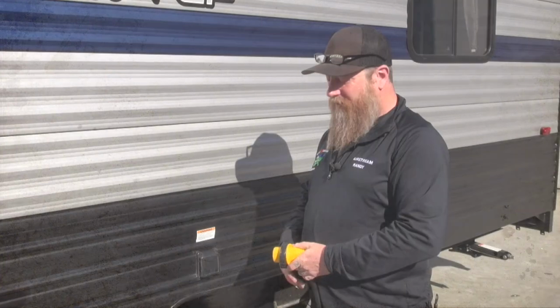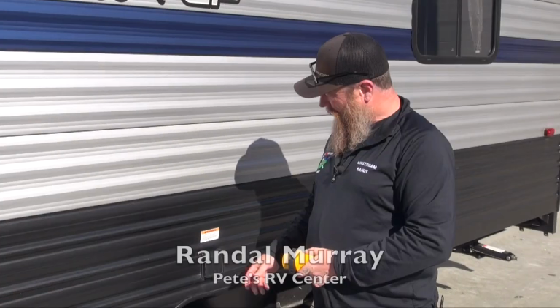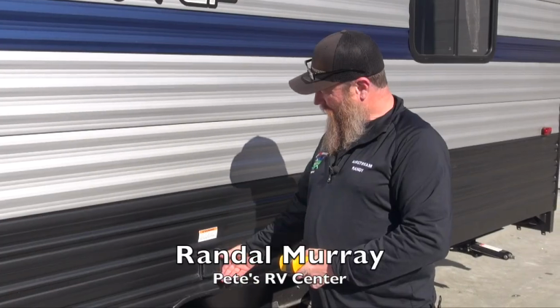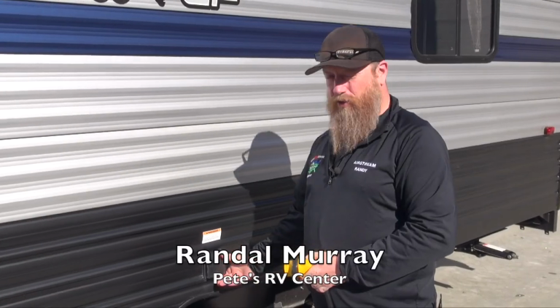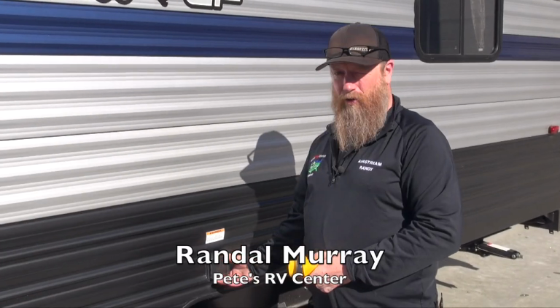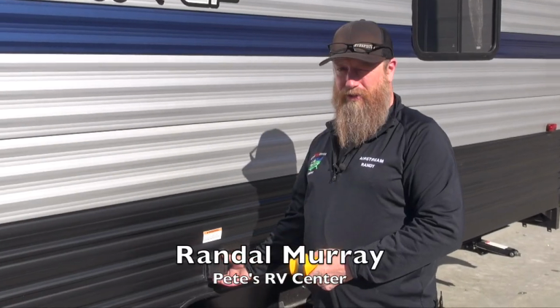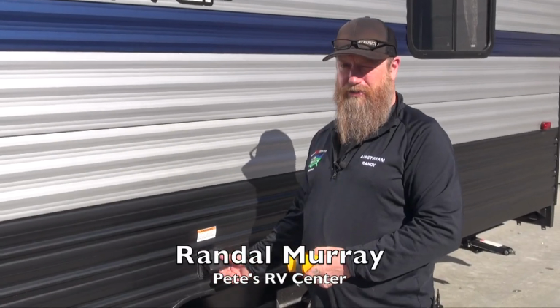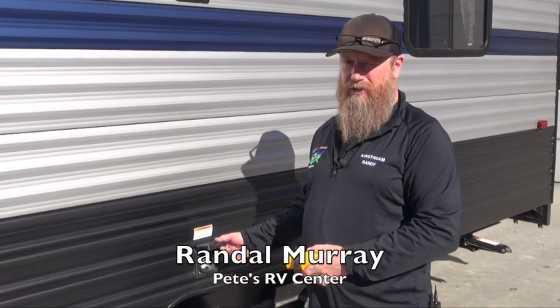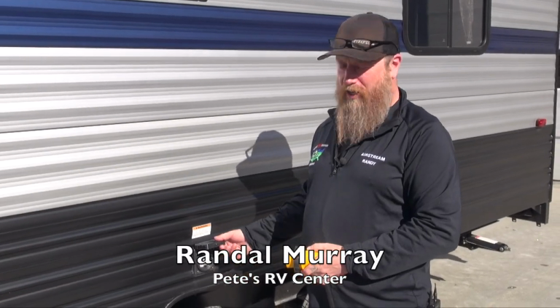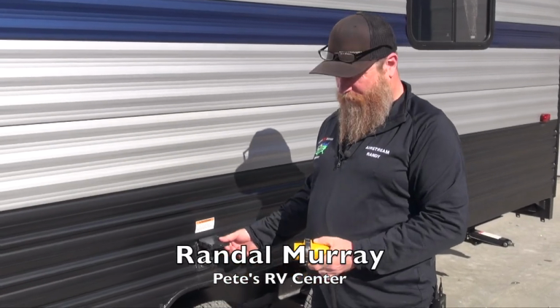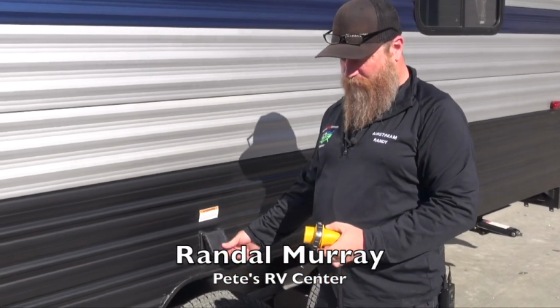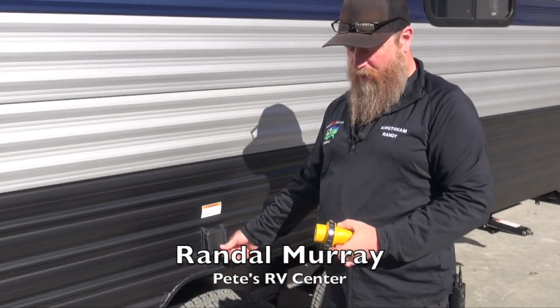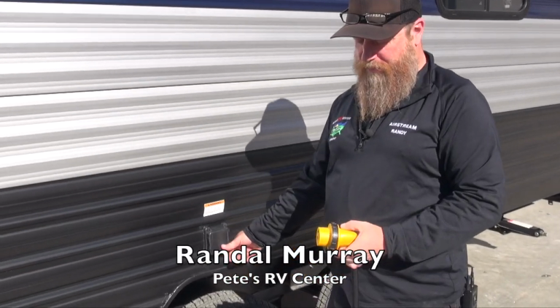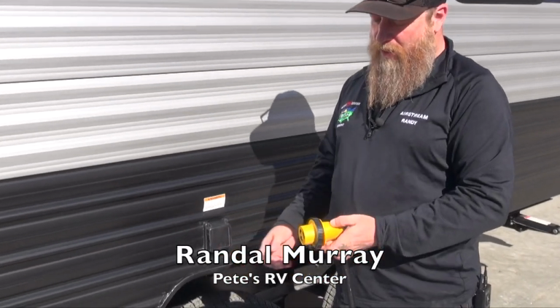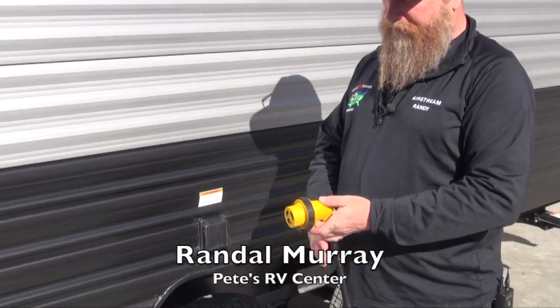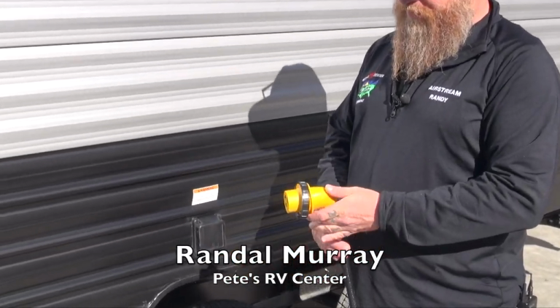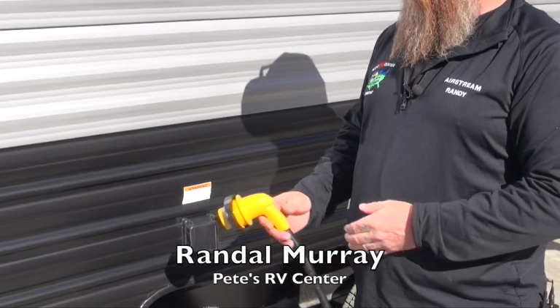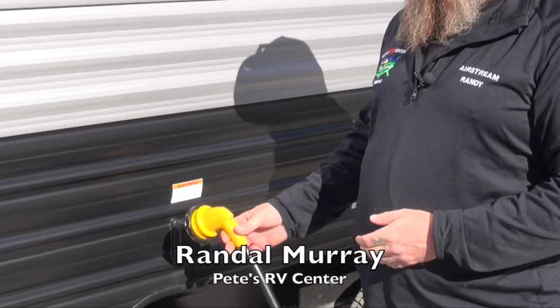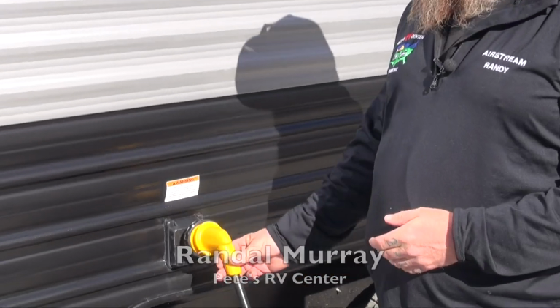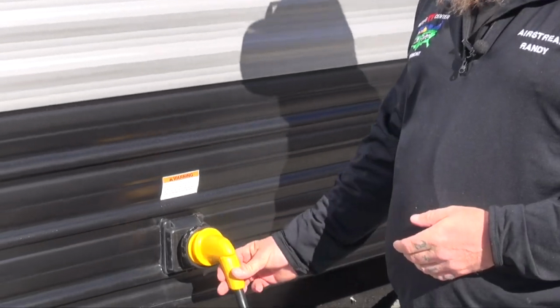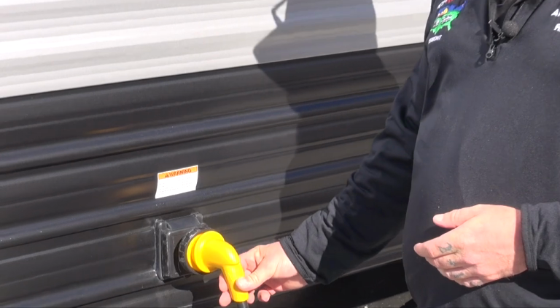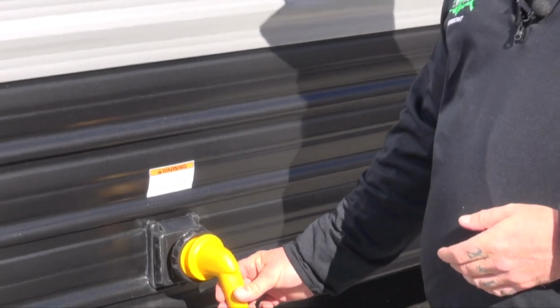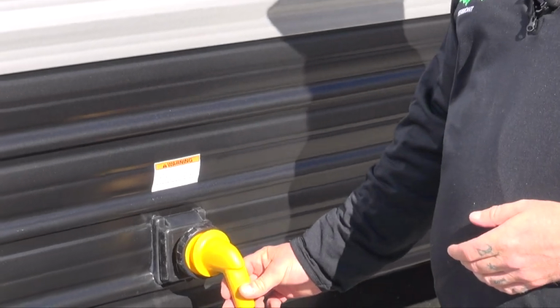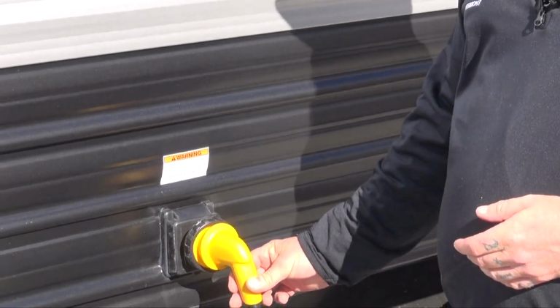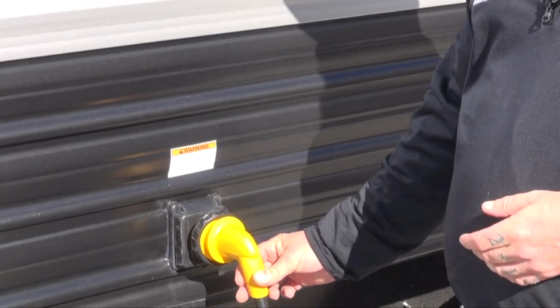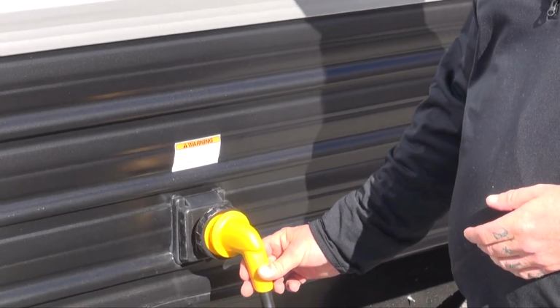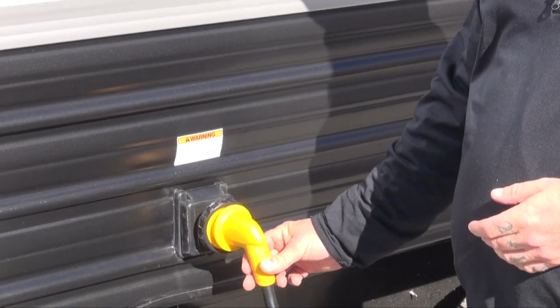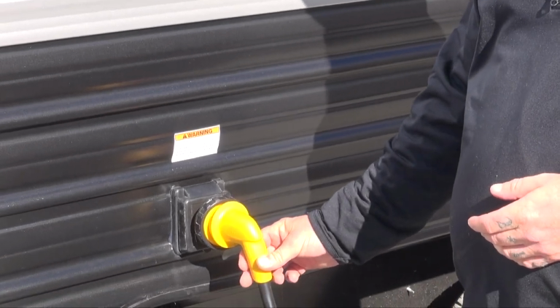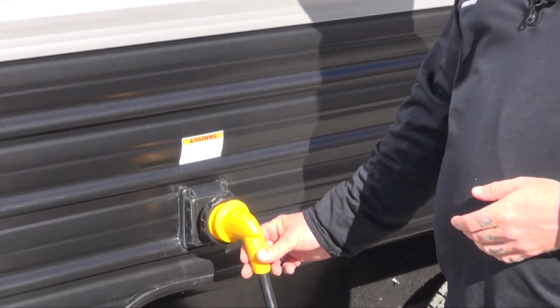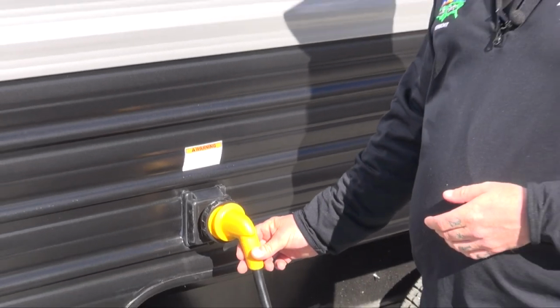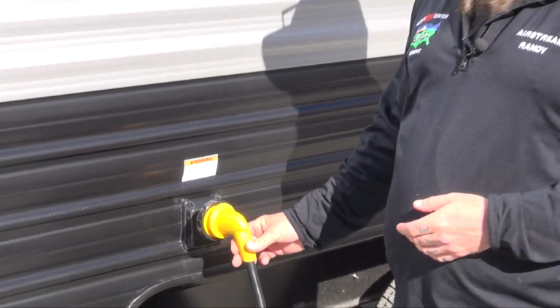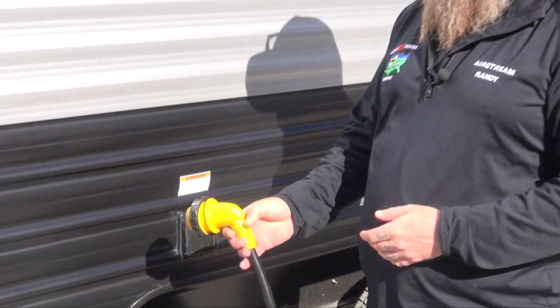Here's our shore cord connection on our Cherokee Gray Wolf product. This is the umbilical cord that is going to supply power to the camper from the campground.